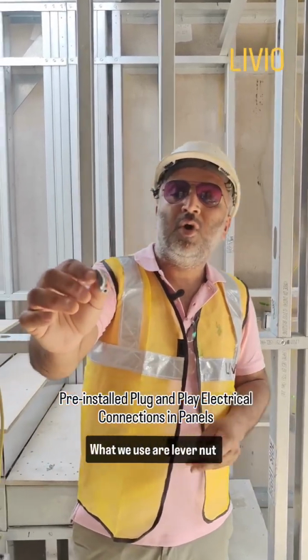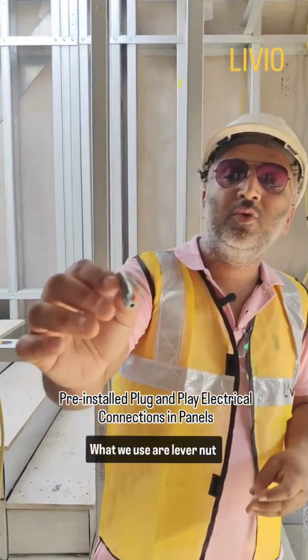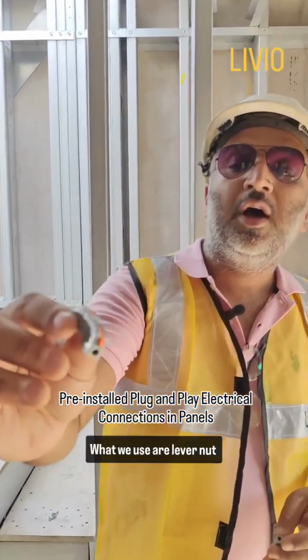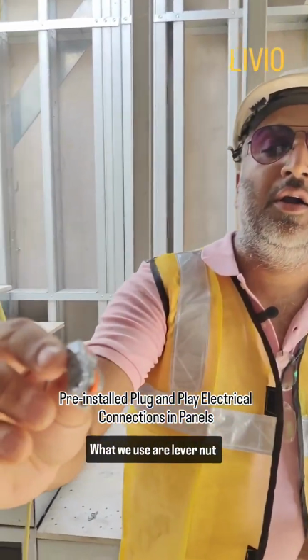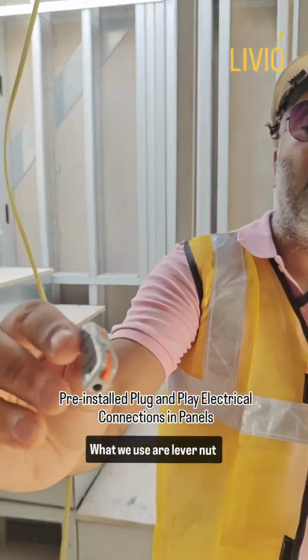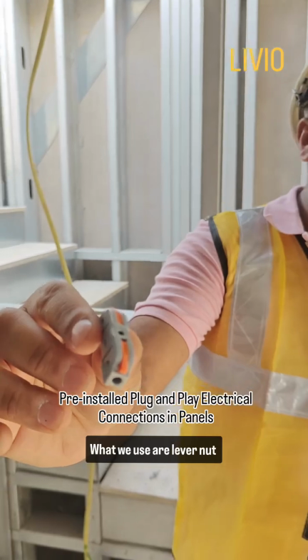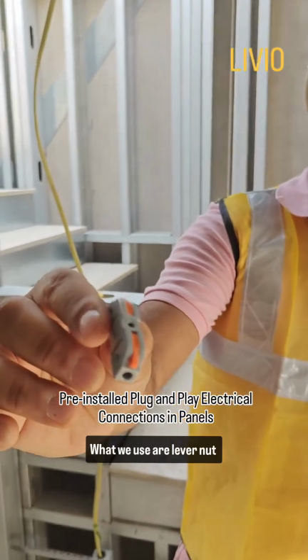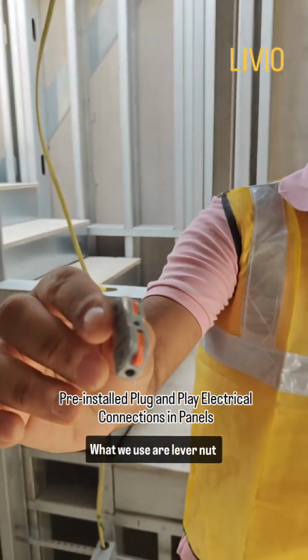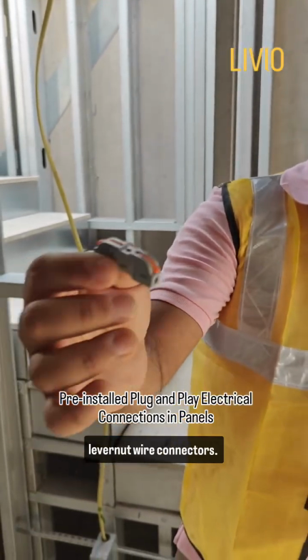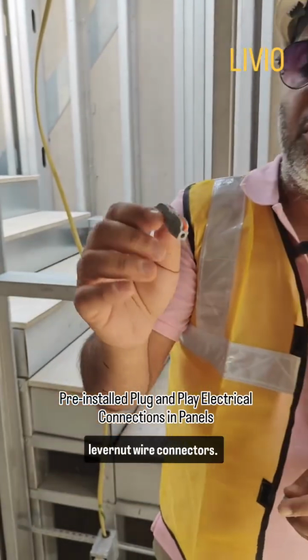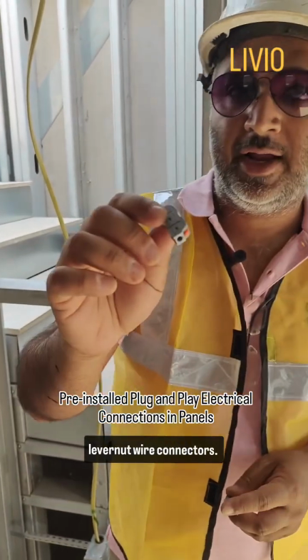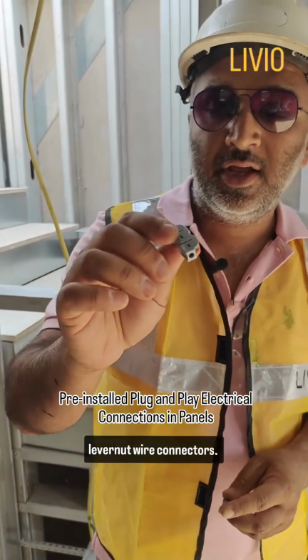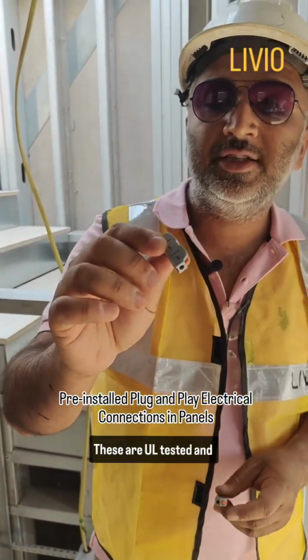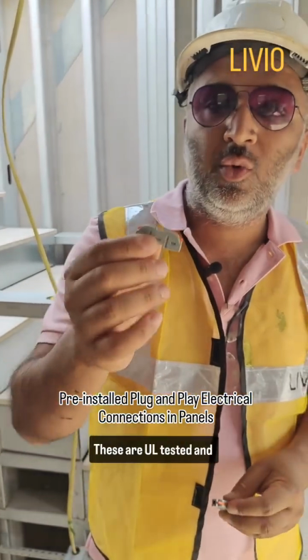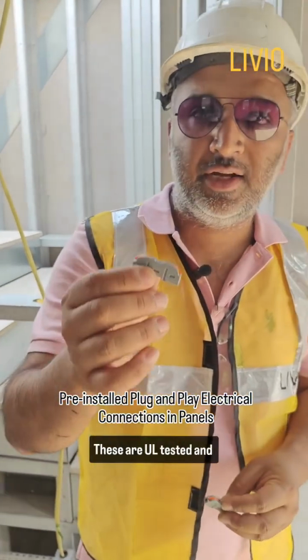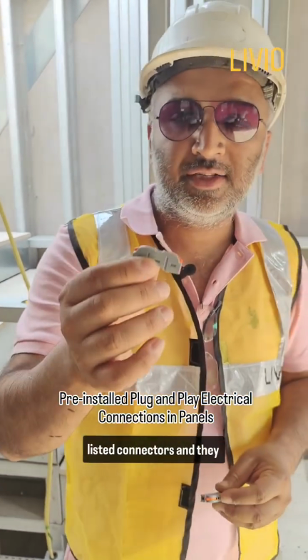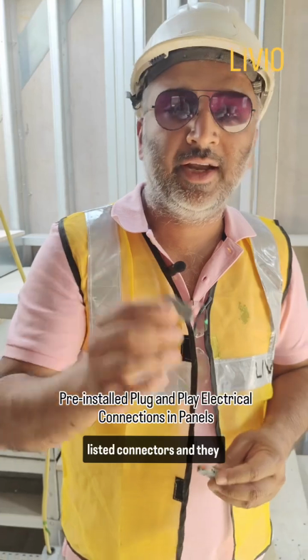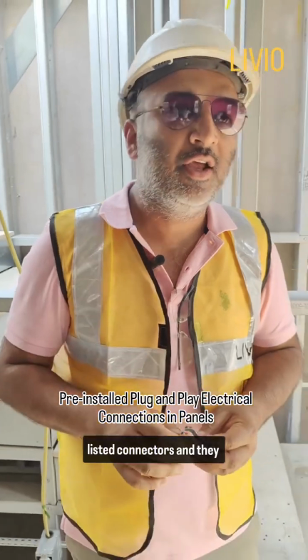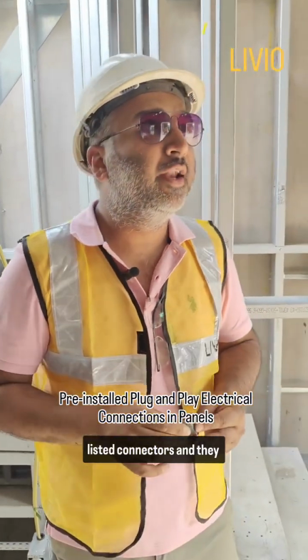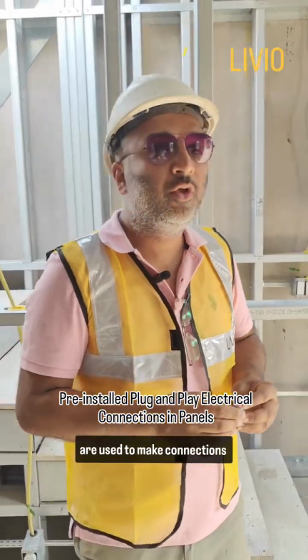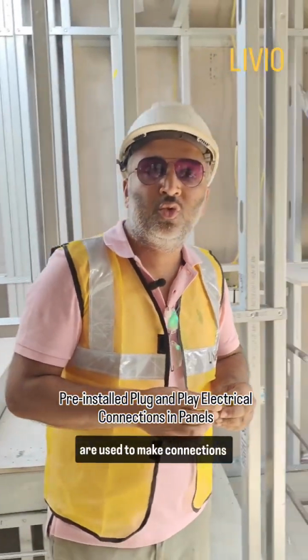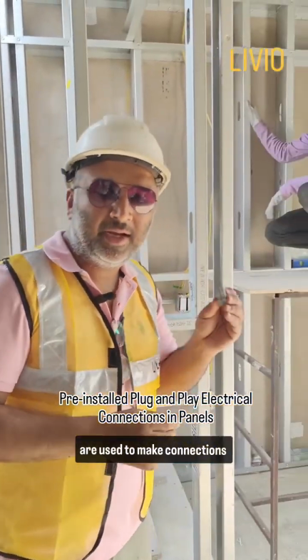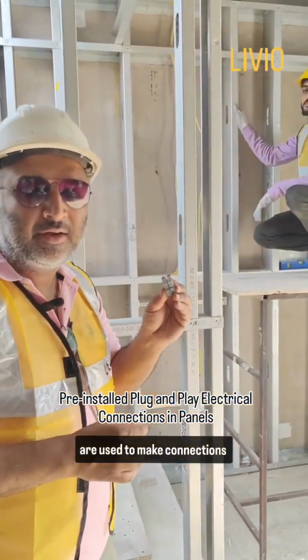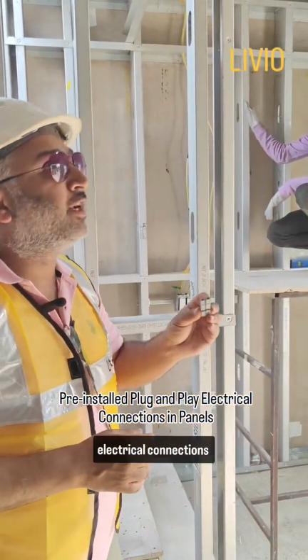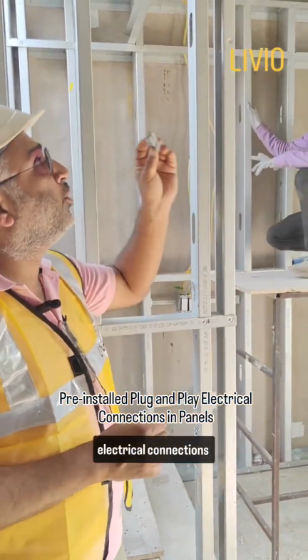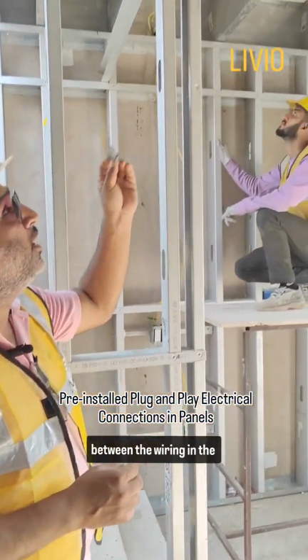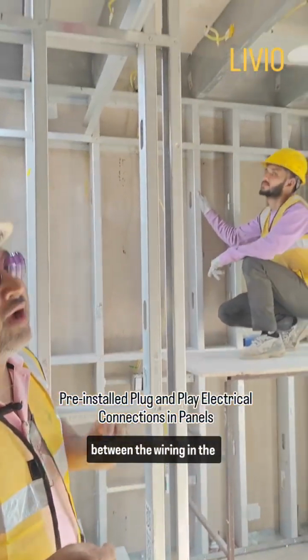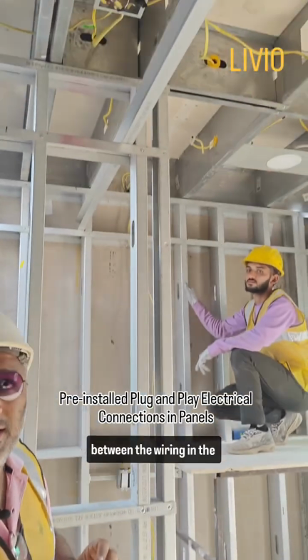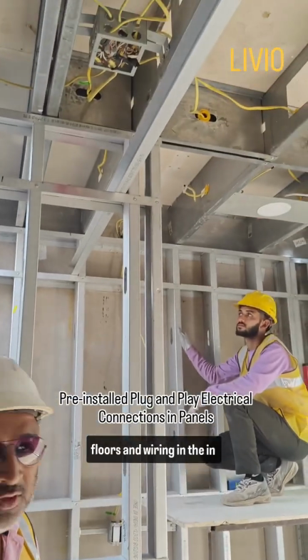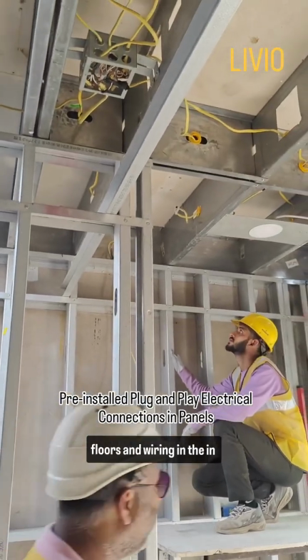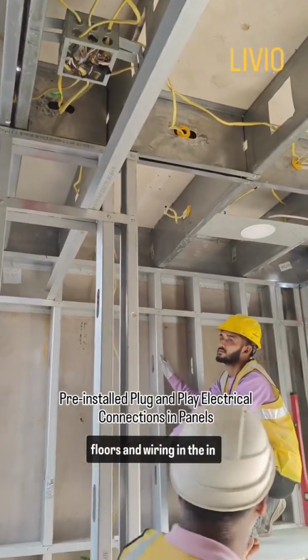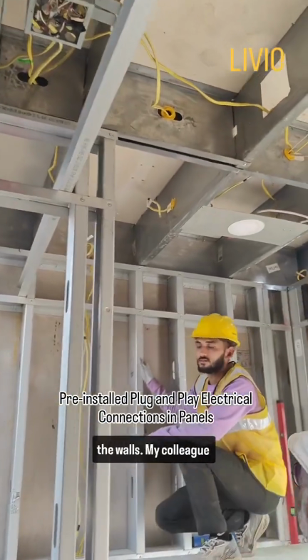What we use are lever nut wire connectors. These are UL tested and listed connectors, and they are used to make electrical connections between the wiring in the floors and wiring in the walls.